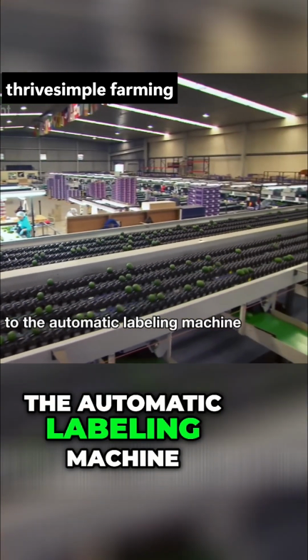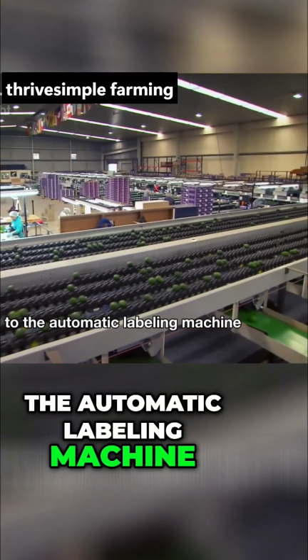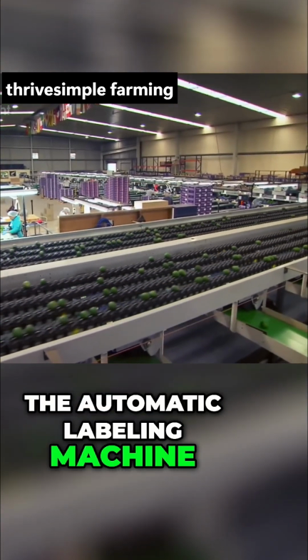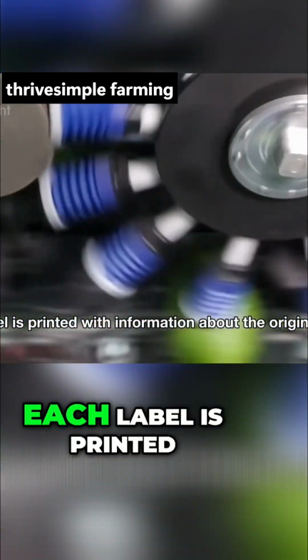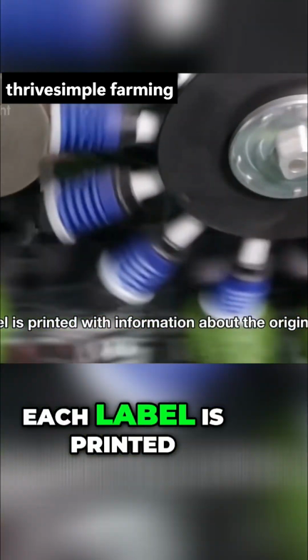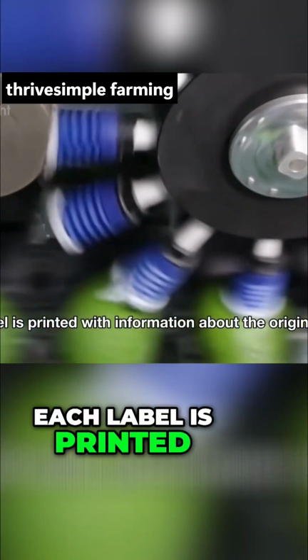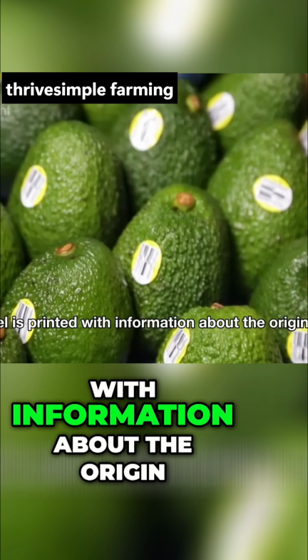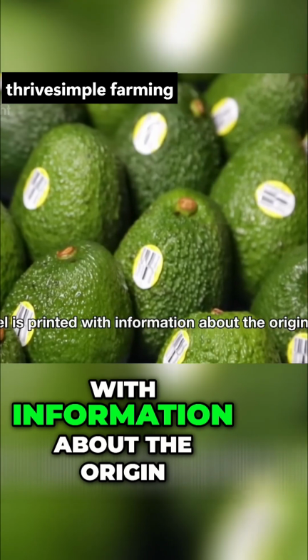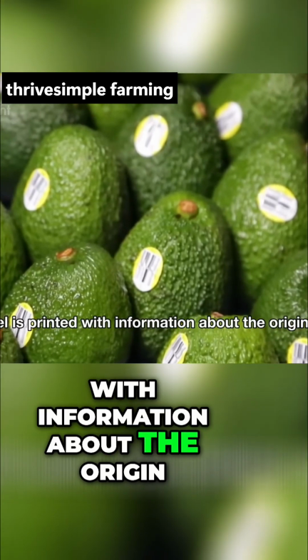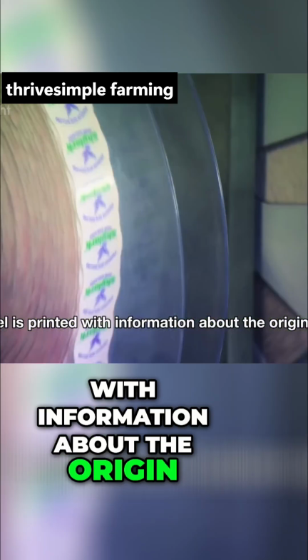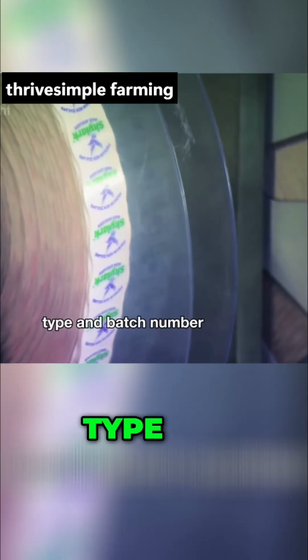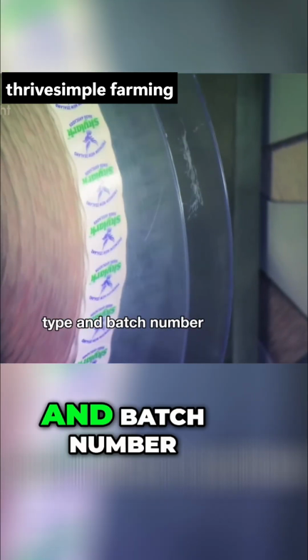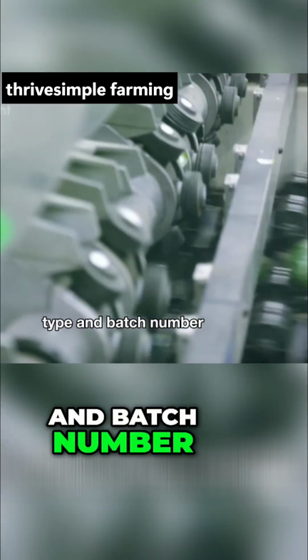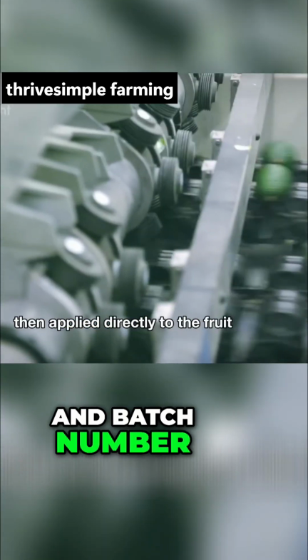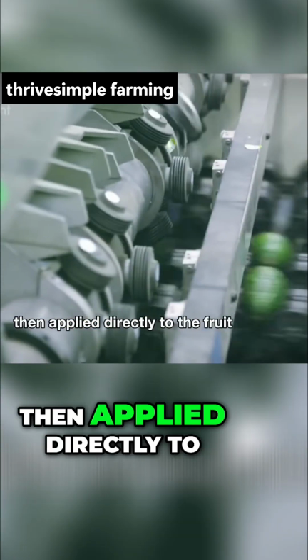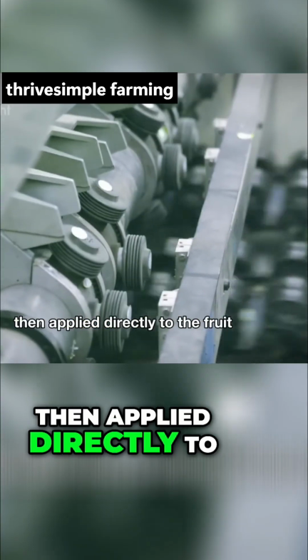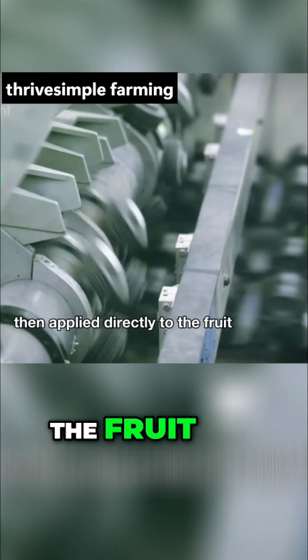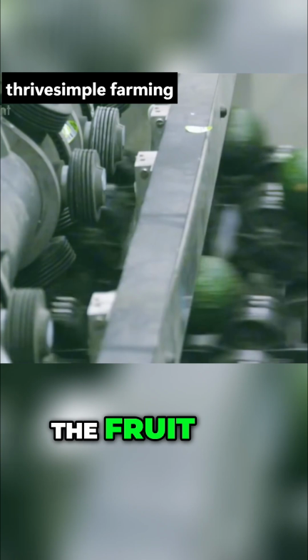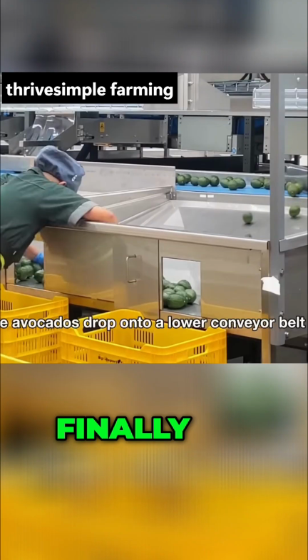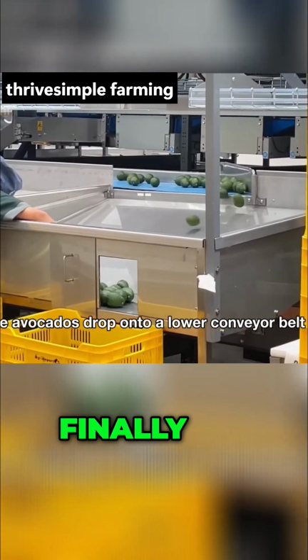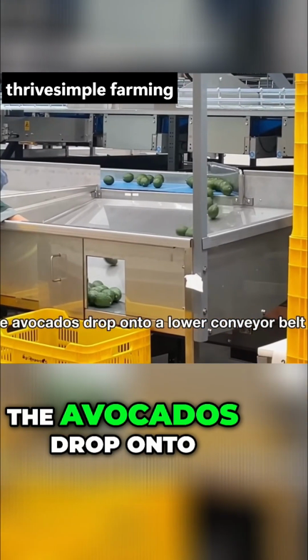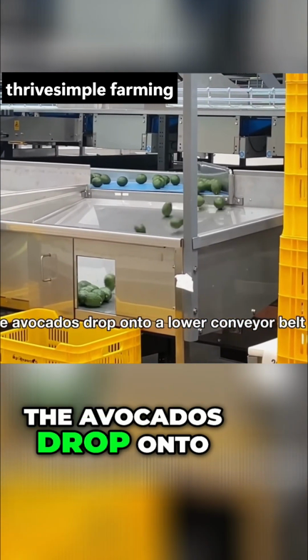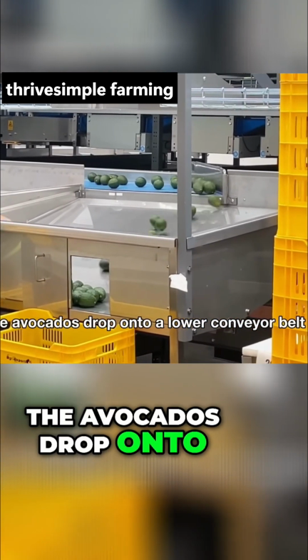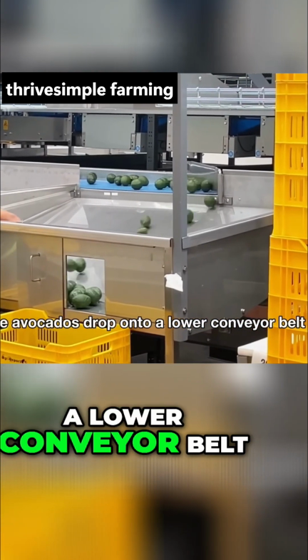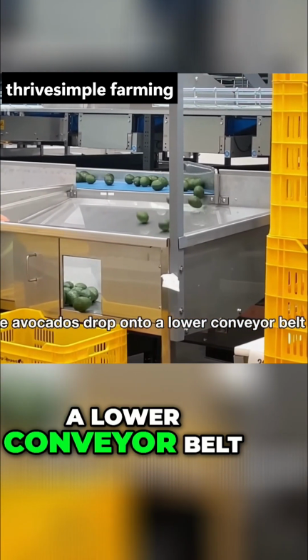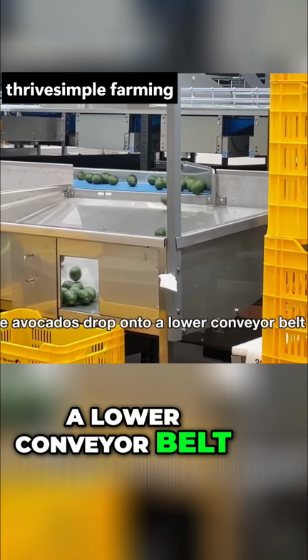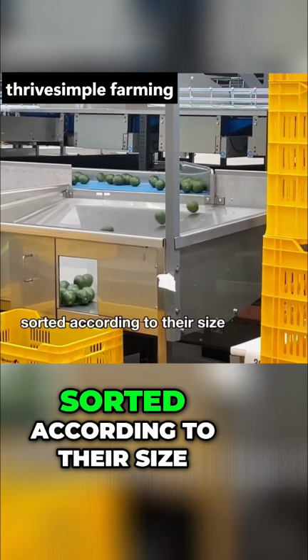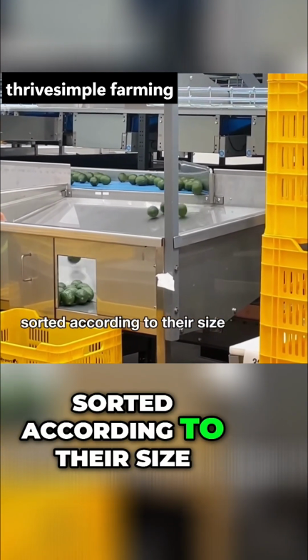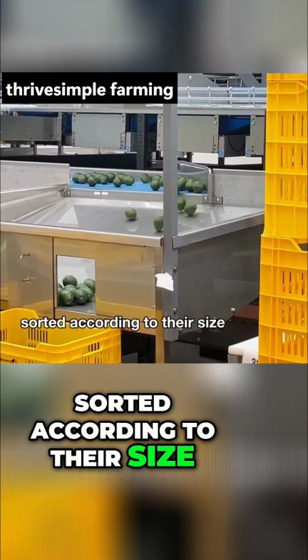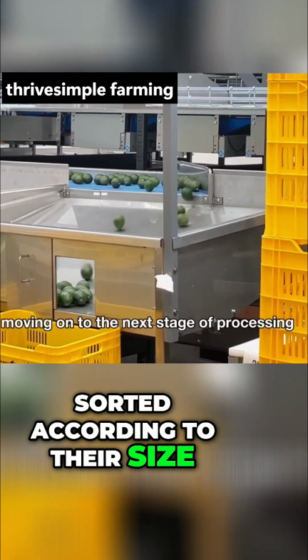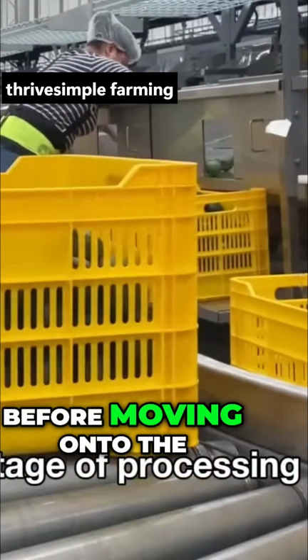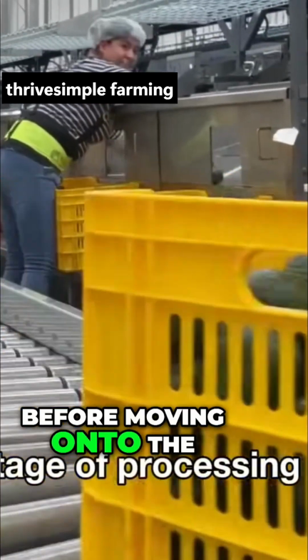After passing the quality check, the avocados move along the conveyor belt to the automatic labeling machine. Each label is printed with information about the origin, type, and batch number, then applied directly to the fruit. Finally, the avocados drop onto a lower conveyor belt, sorted according to their size before moving on to the next stage of processing.